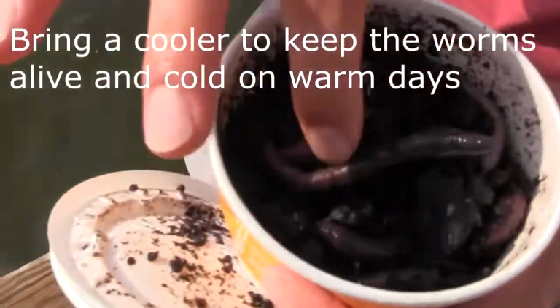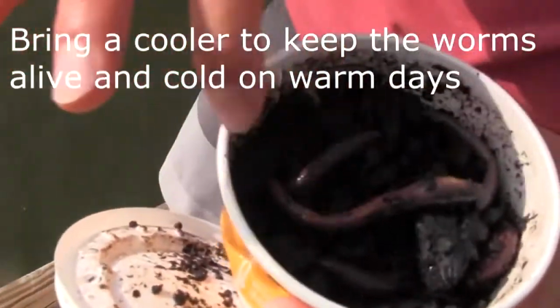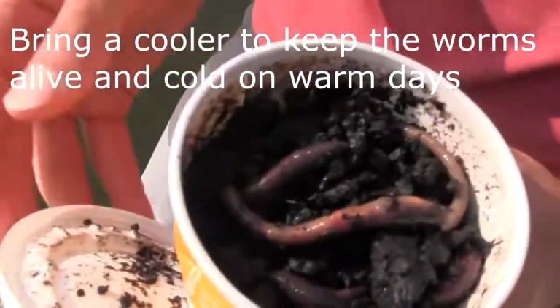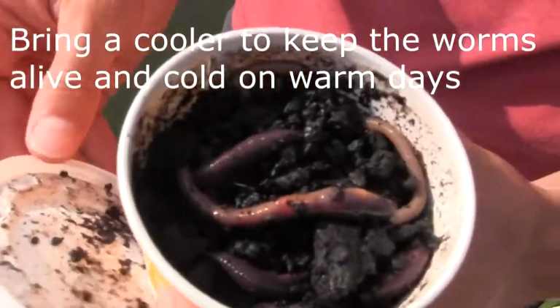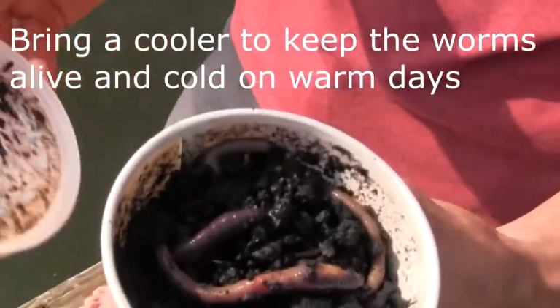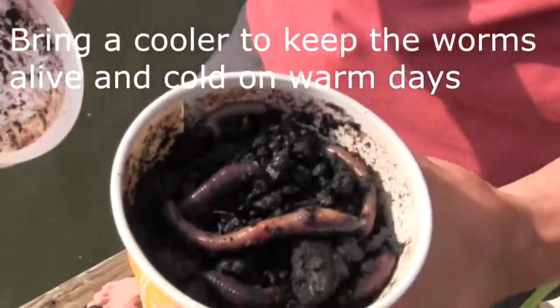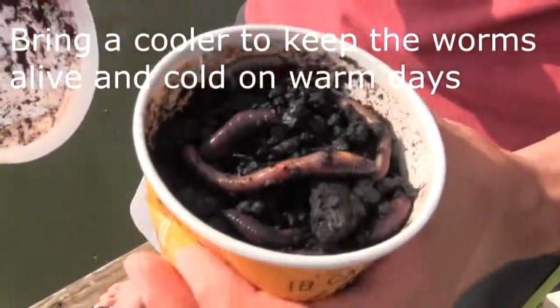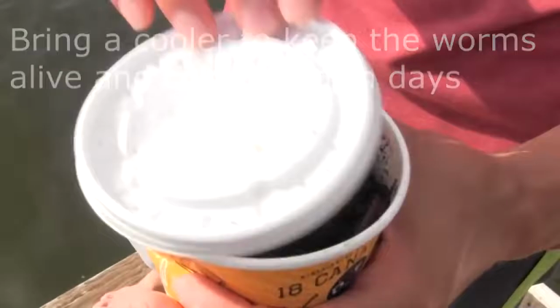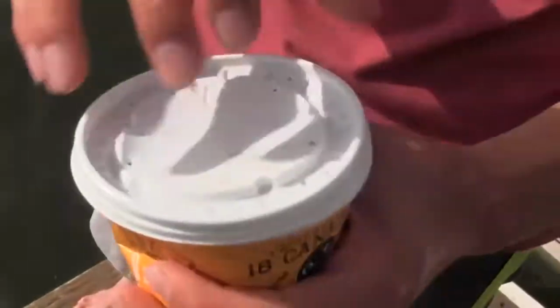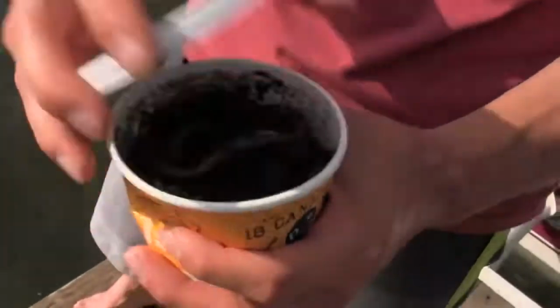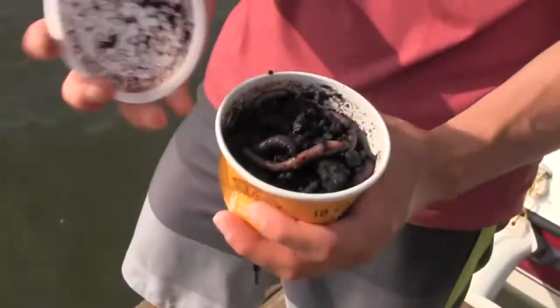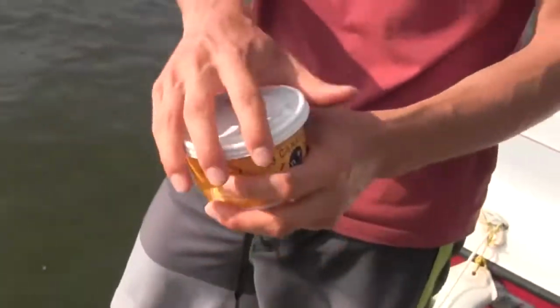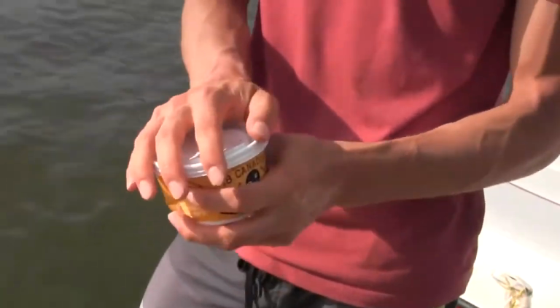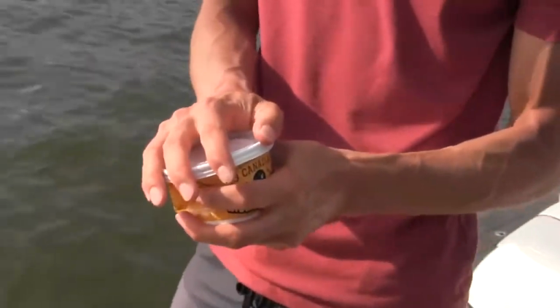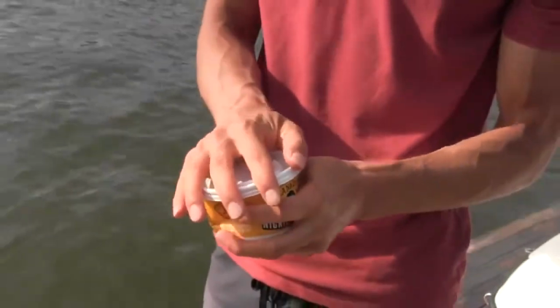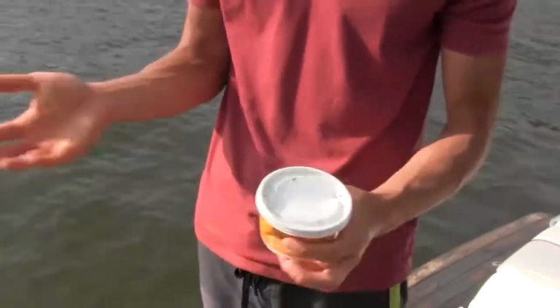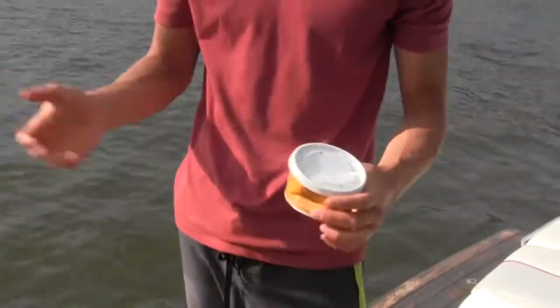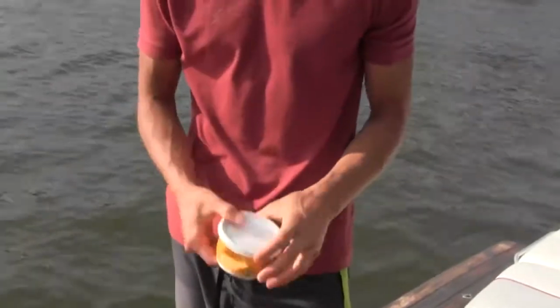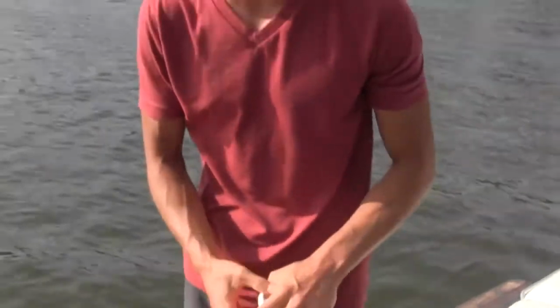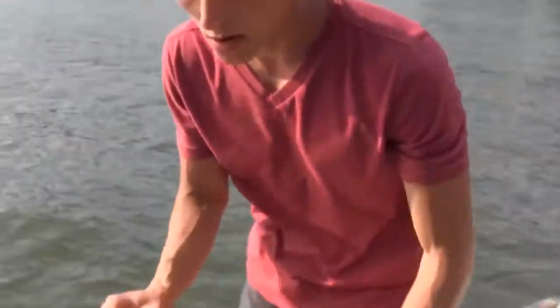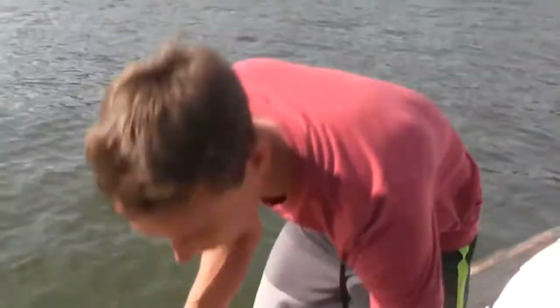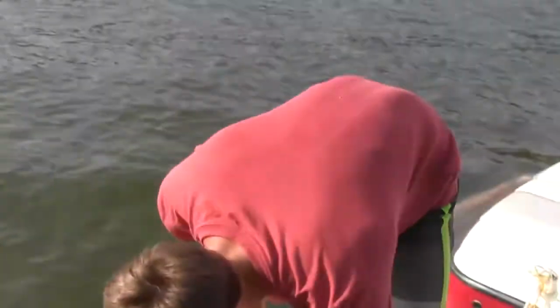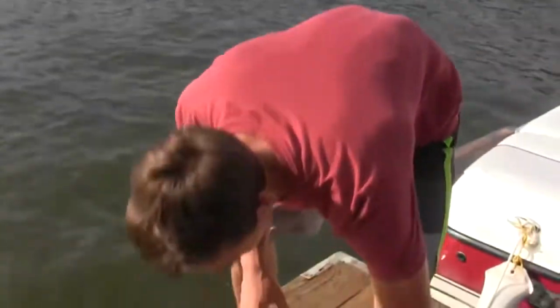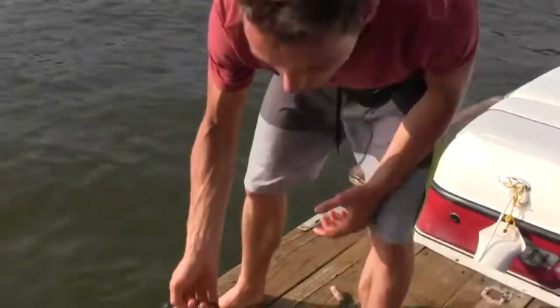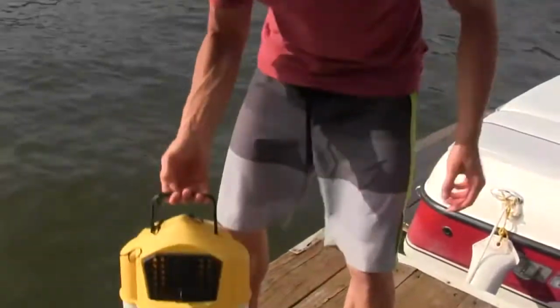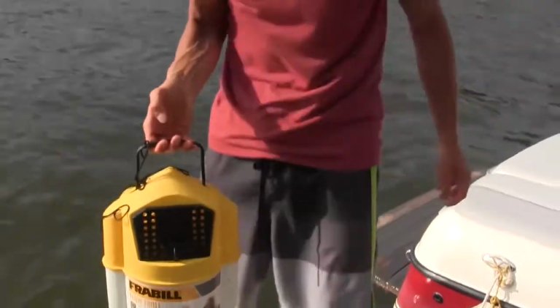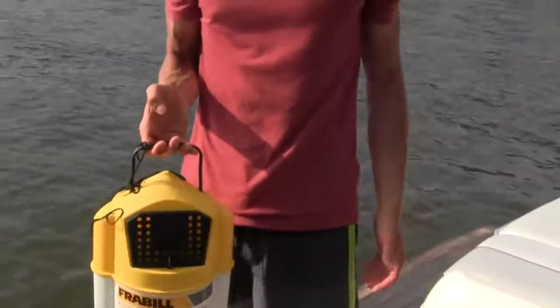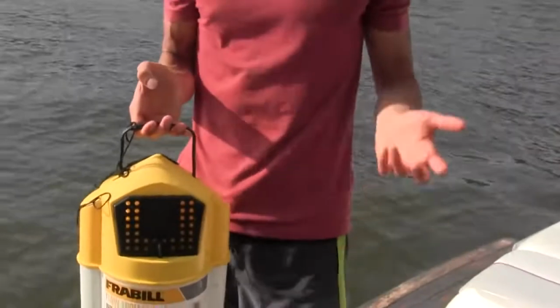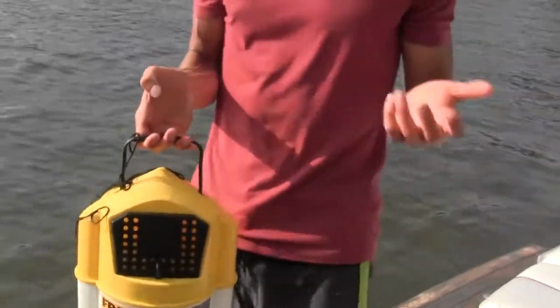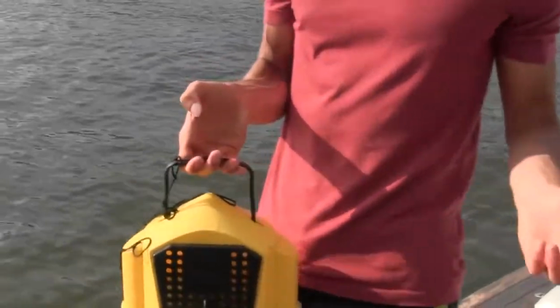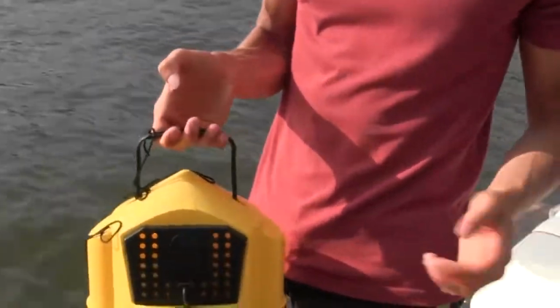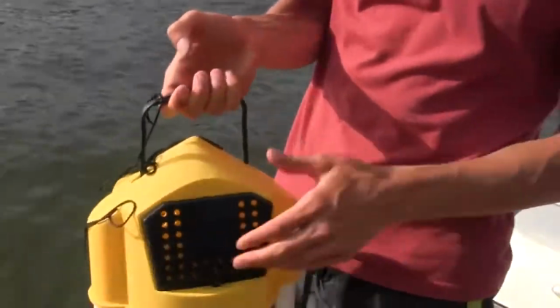Here are some Canadian nightcrawlers — you can see they're big and juicy. Always open up the container before you buy them because sometimes they're dead or really puny. Usually two or three bucks at the local bait shop or Walmart.